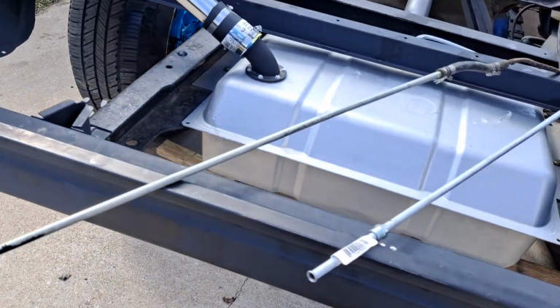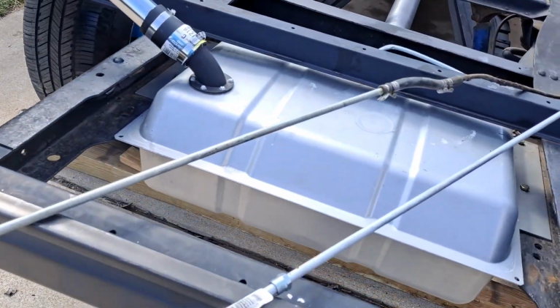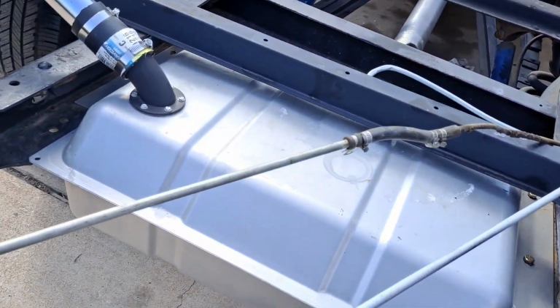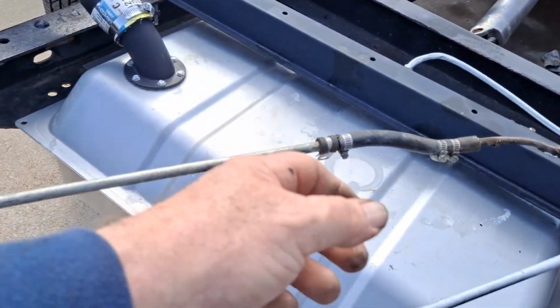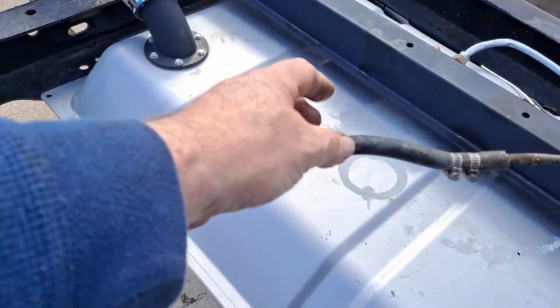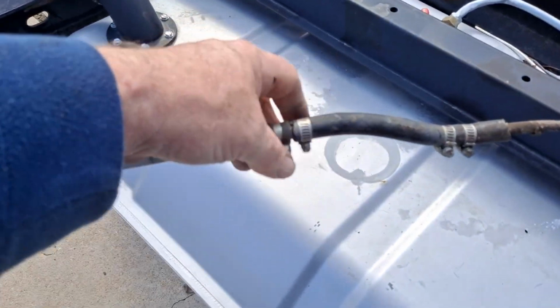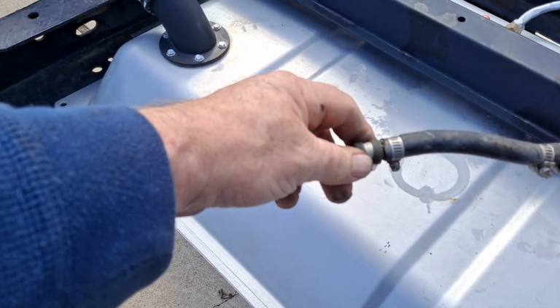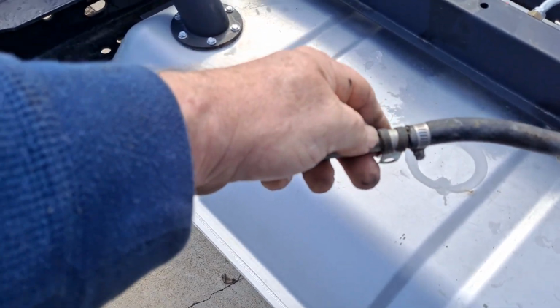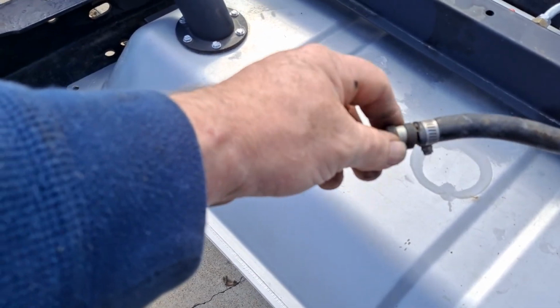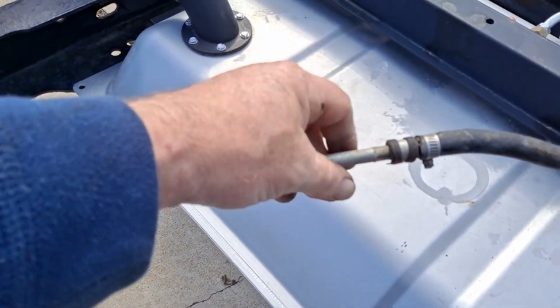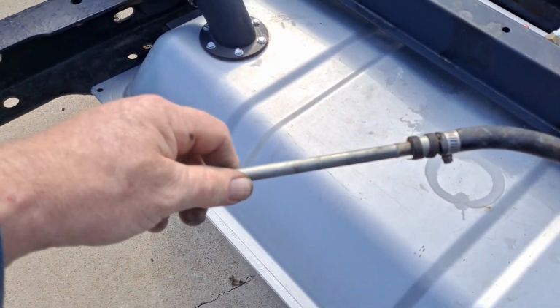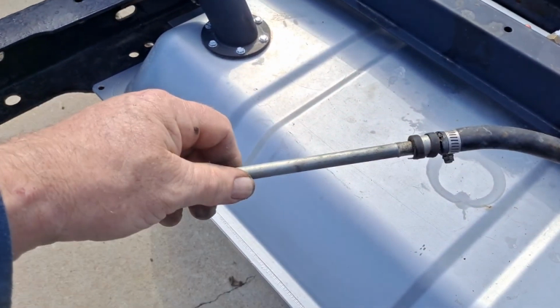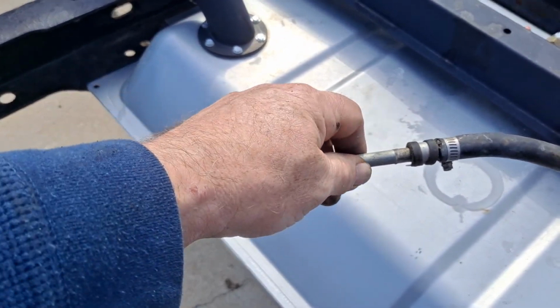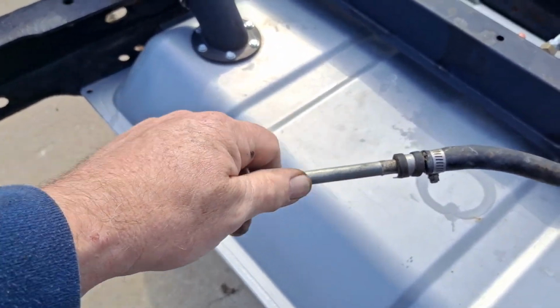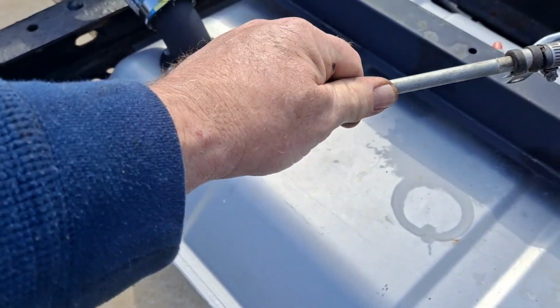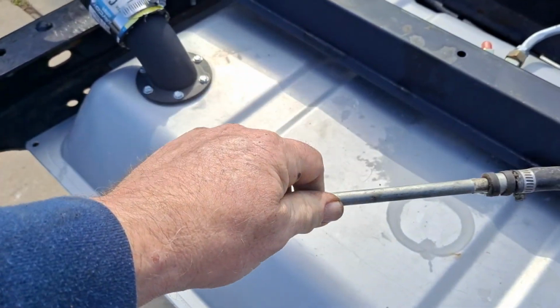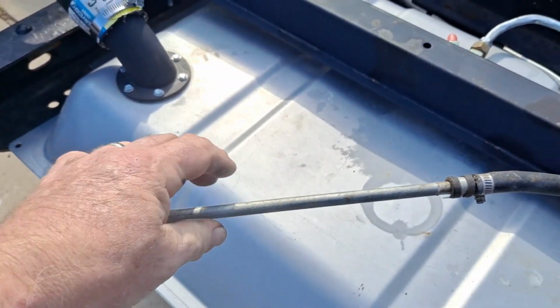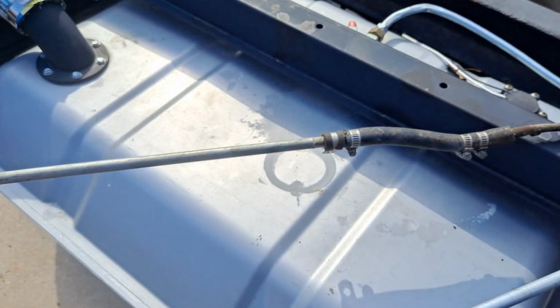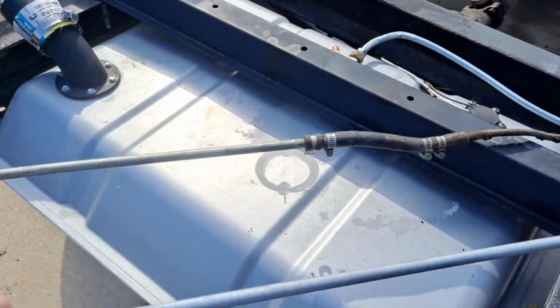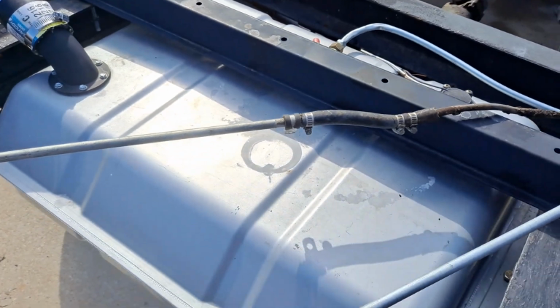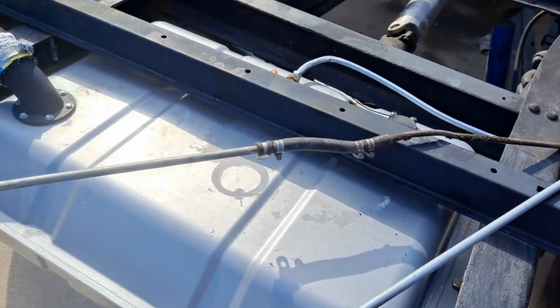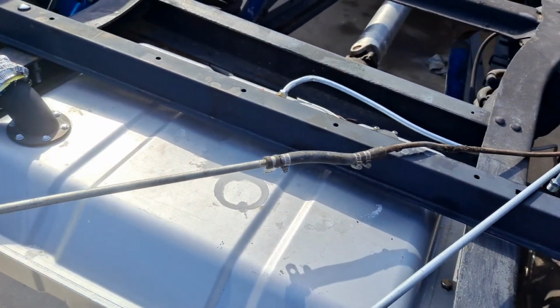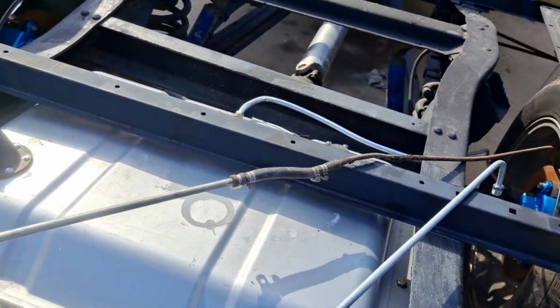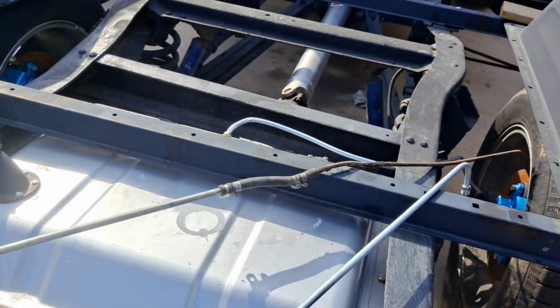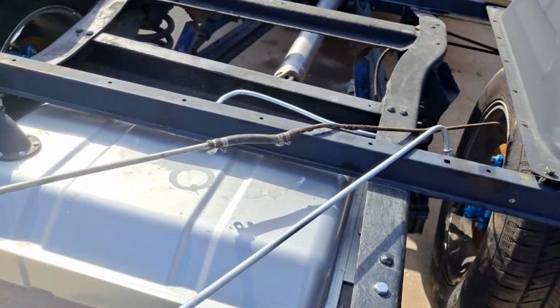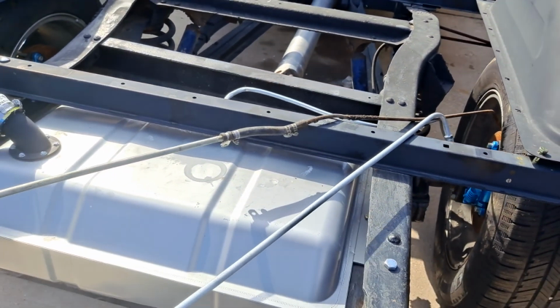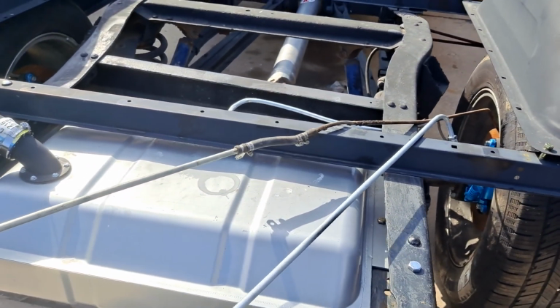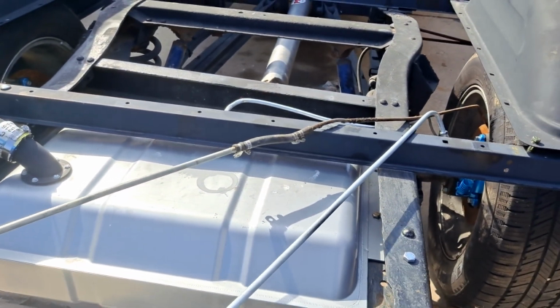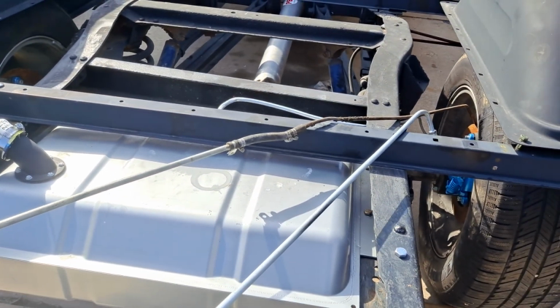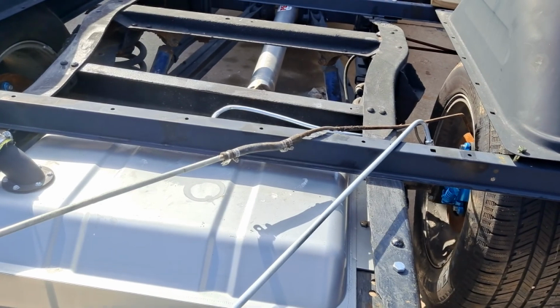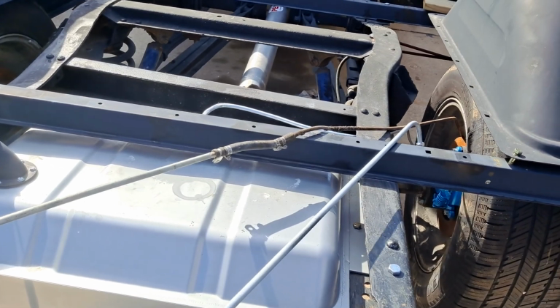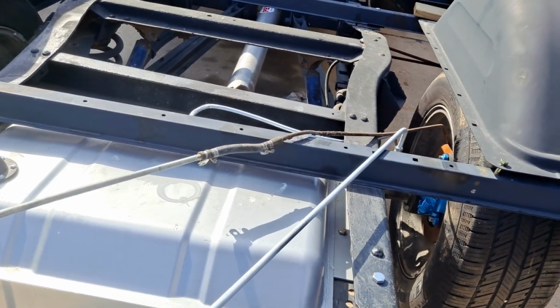We're good up here, so what I'm gonna do is go ahead and cut this off here a little bit, flare it, and then I'll be able to add on line. I'm gonna go ahead and order my fuel pump tonight.